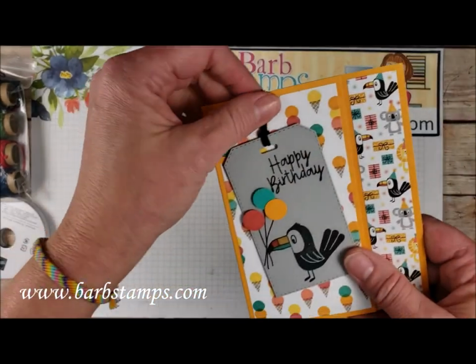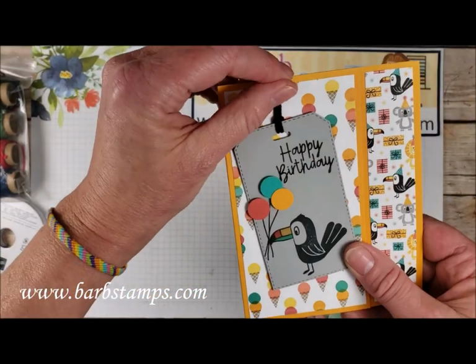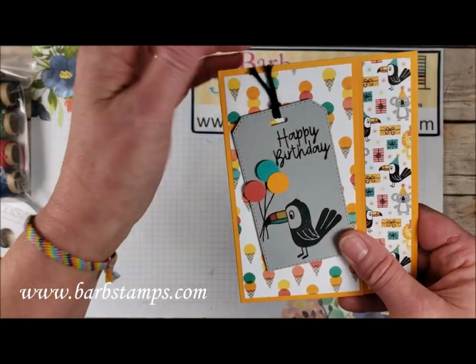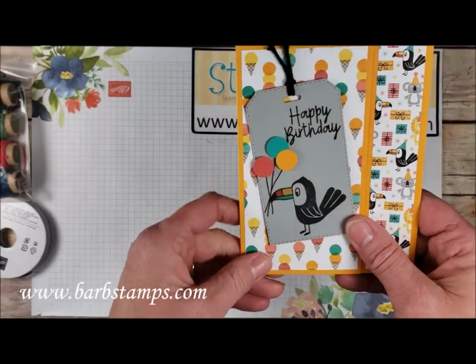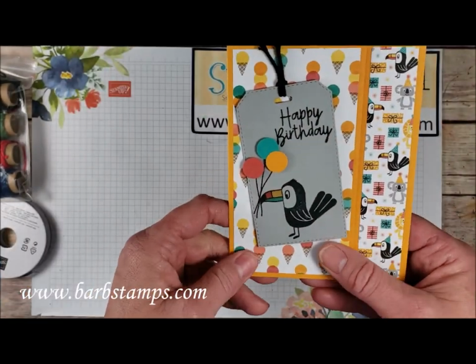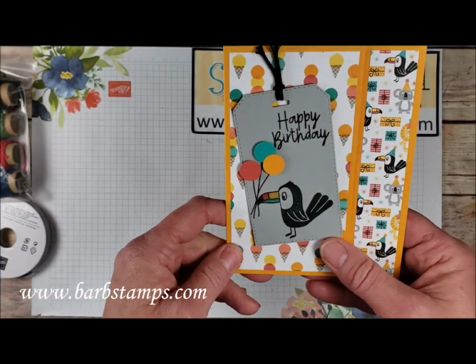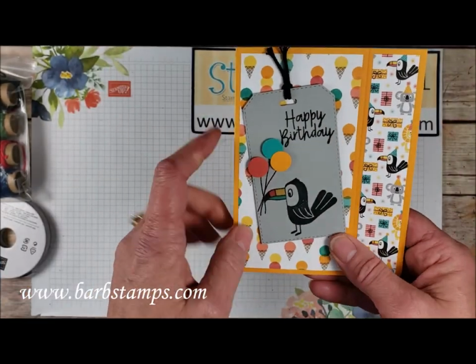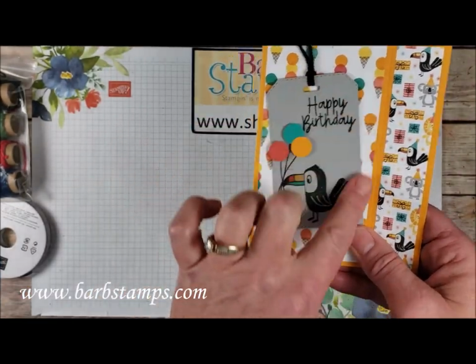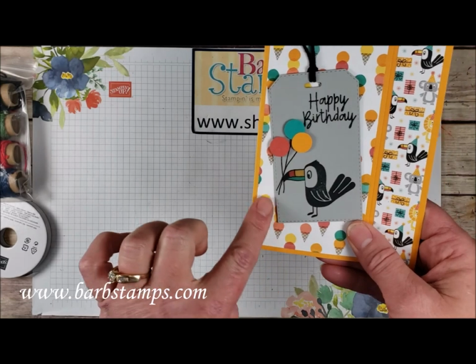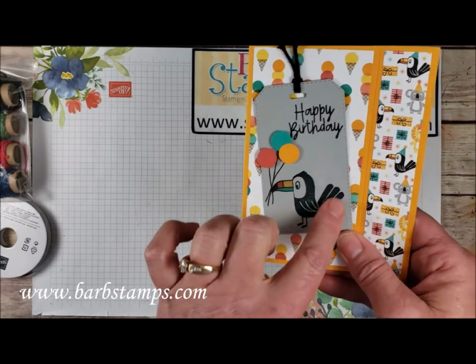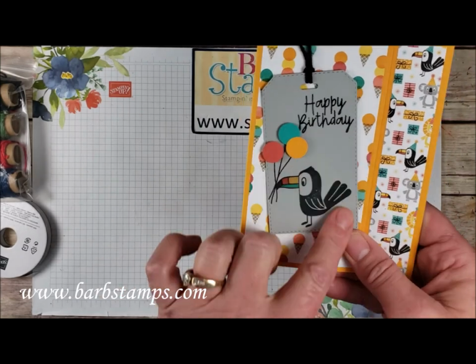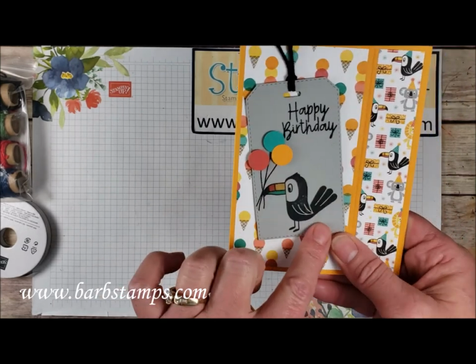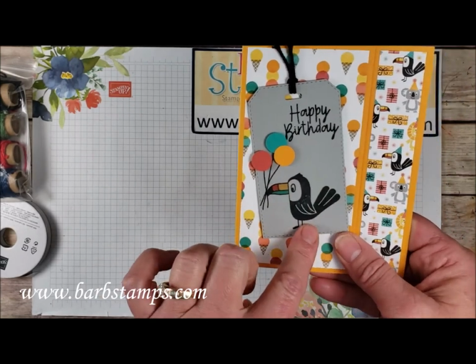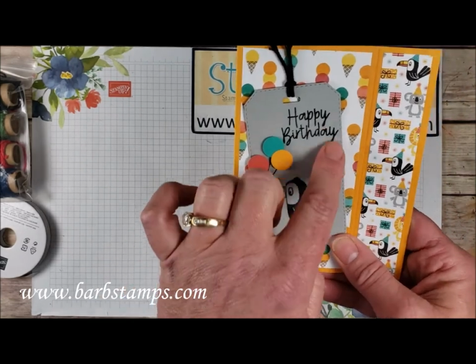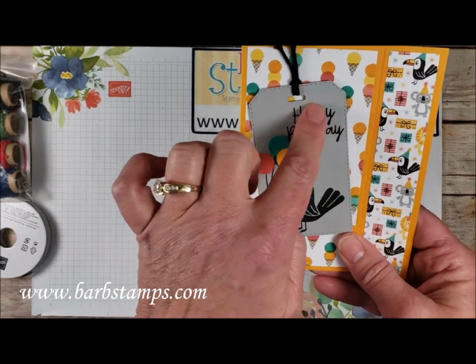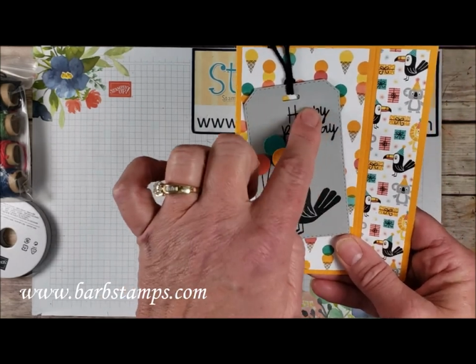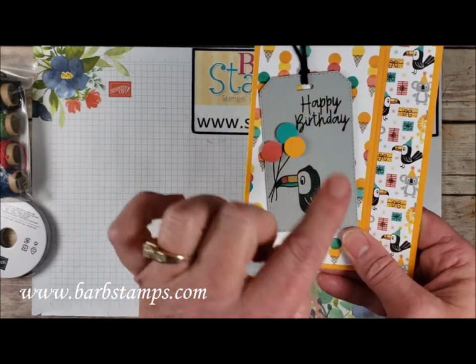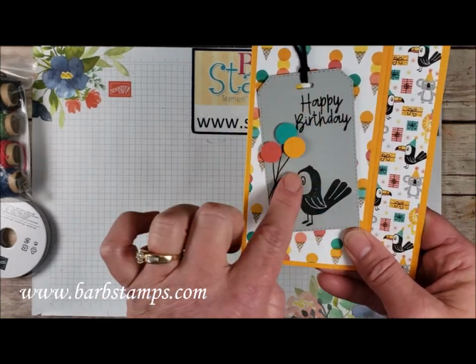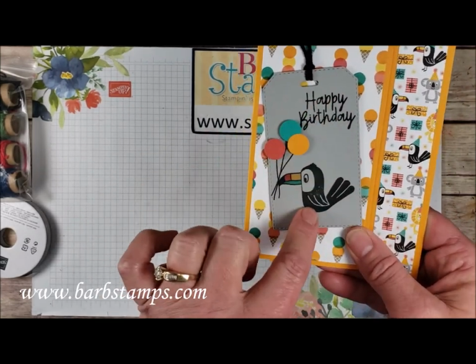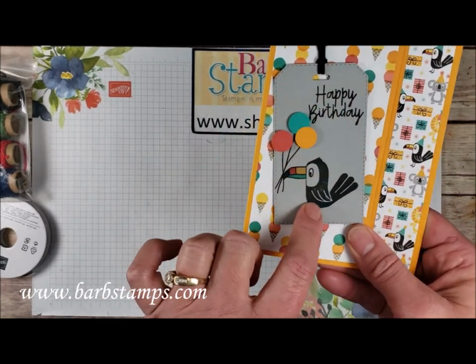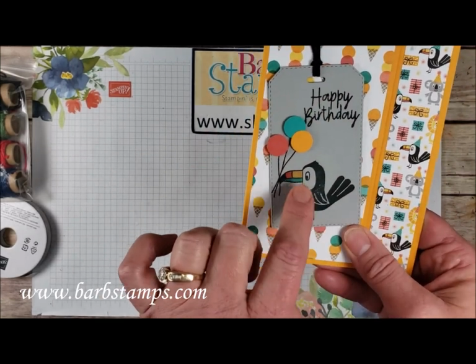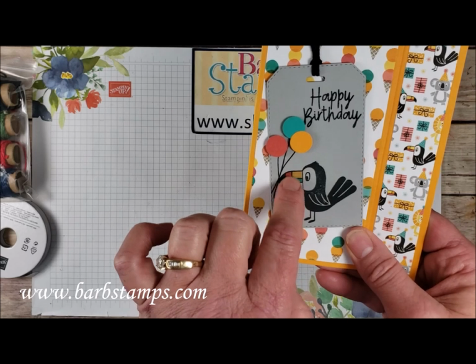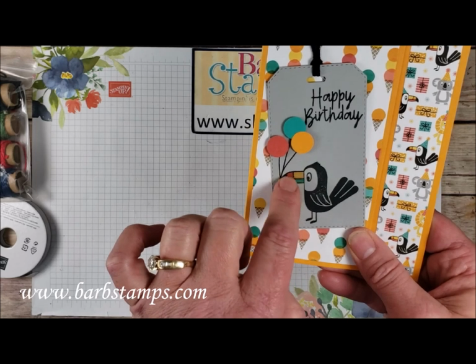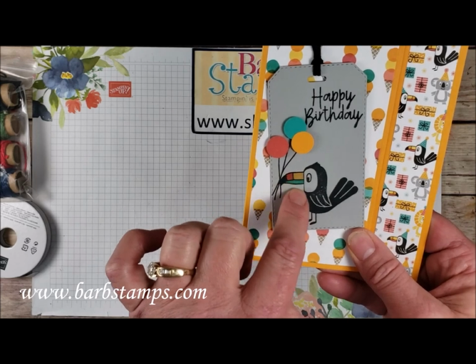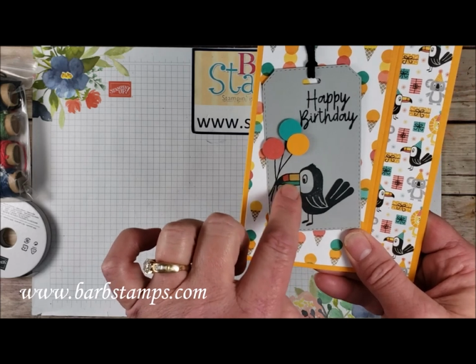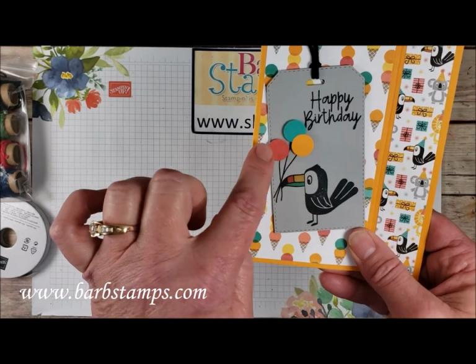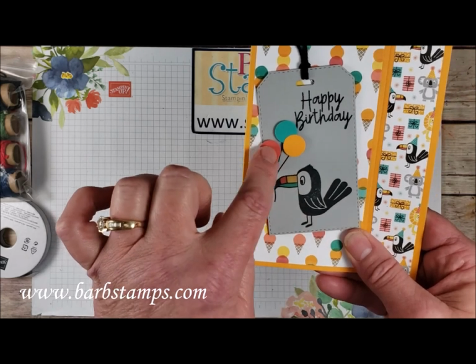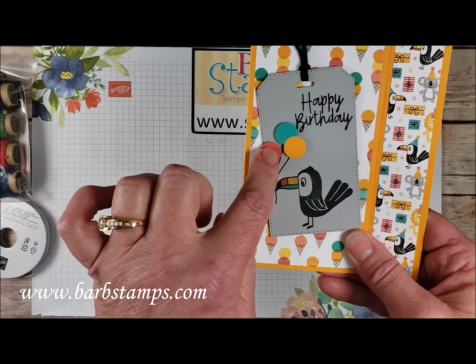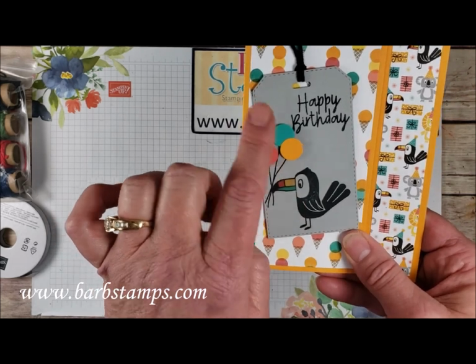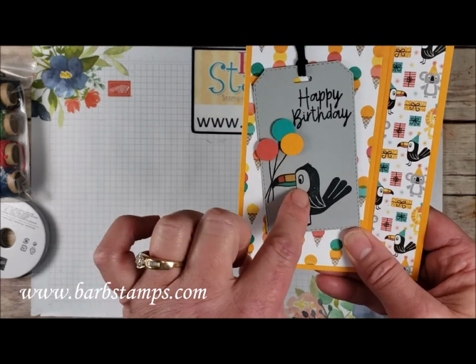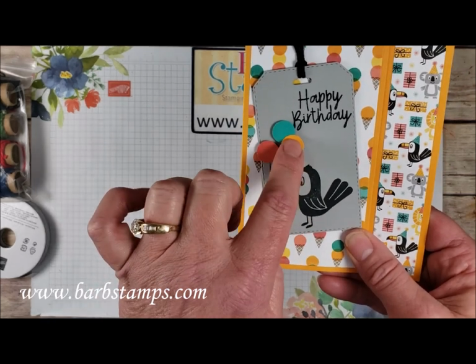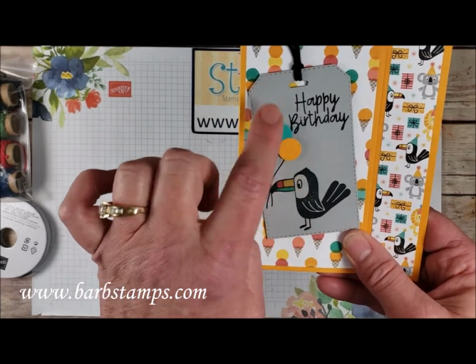This one is another bit of a fun fold card where we've got that fun label done on Gray Granite. We've got our black sentiment, our little toucan friend in black, and then of course his little bill colored in with the Cajun Craze, Mango Melody, and Bermuda Bay Stampin' Blends markers.